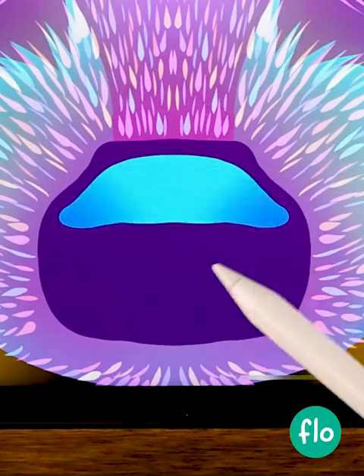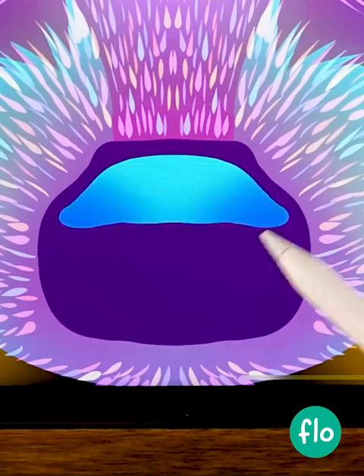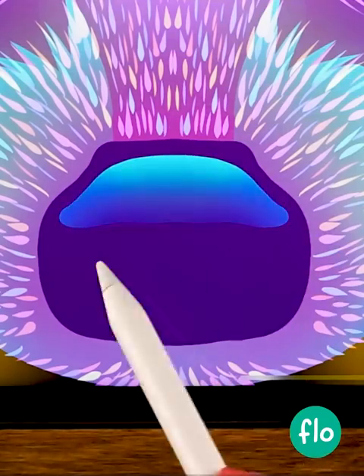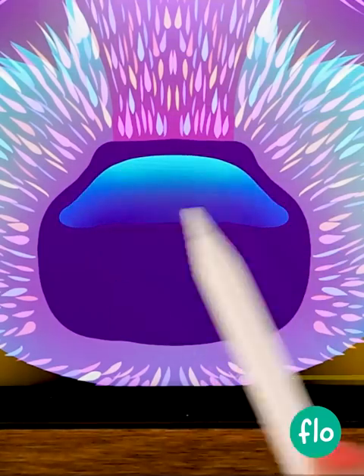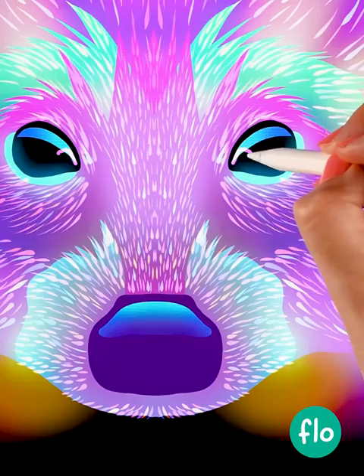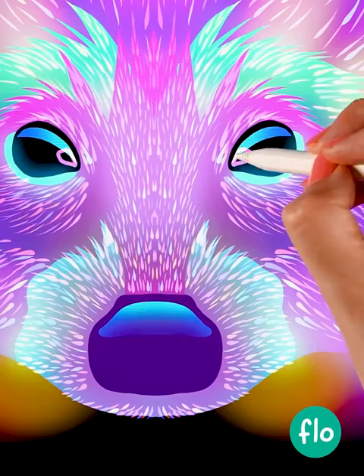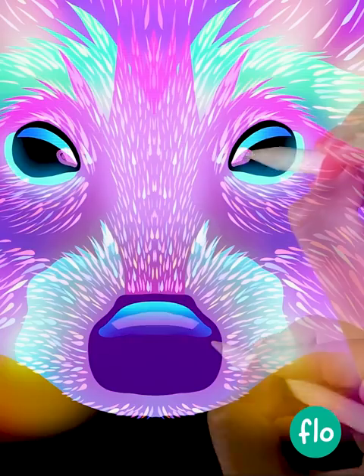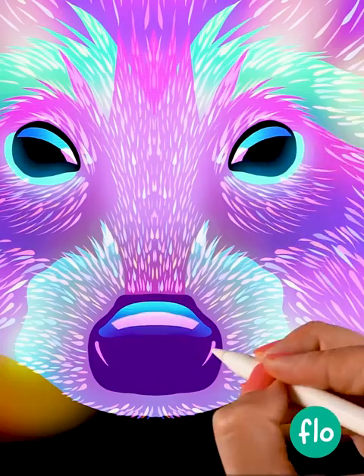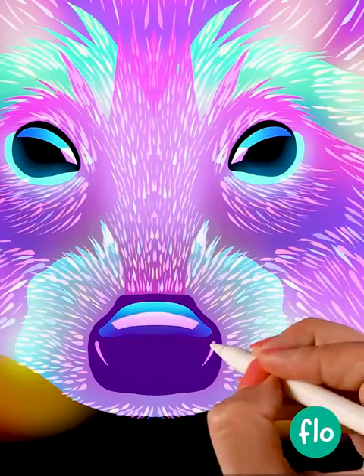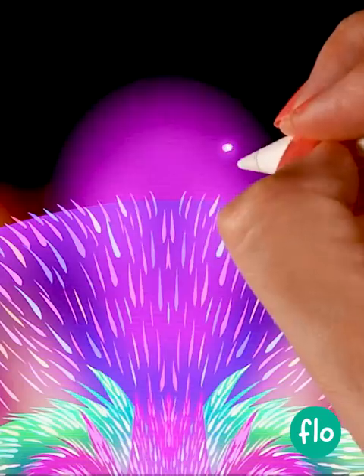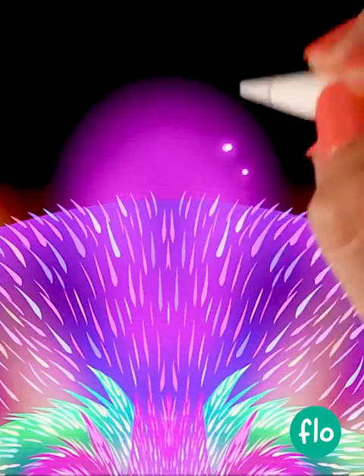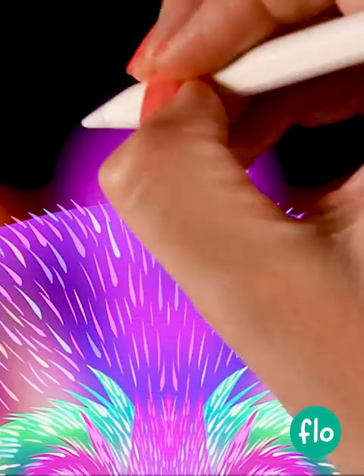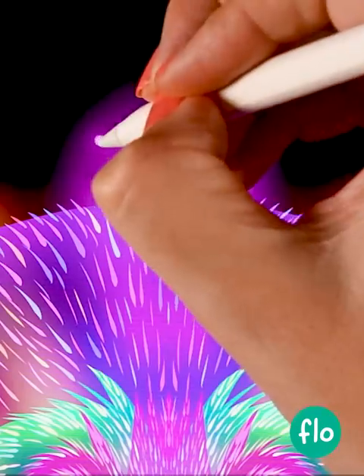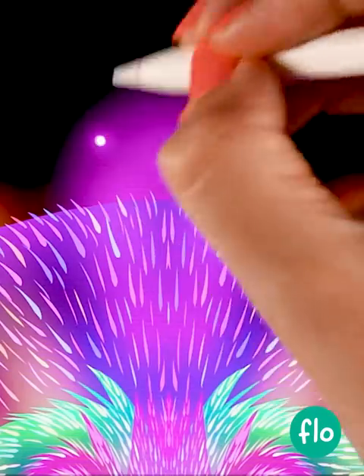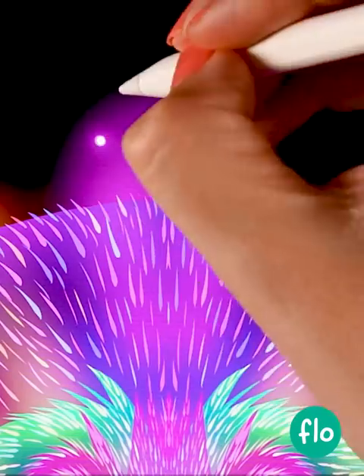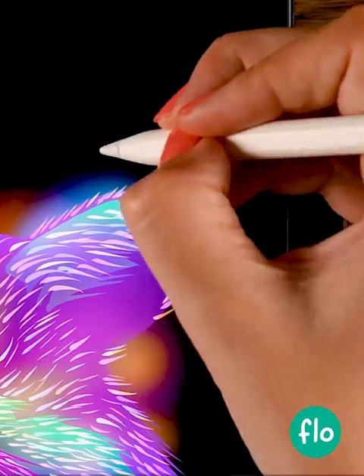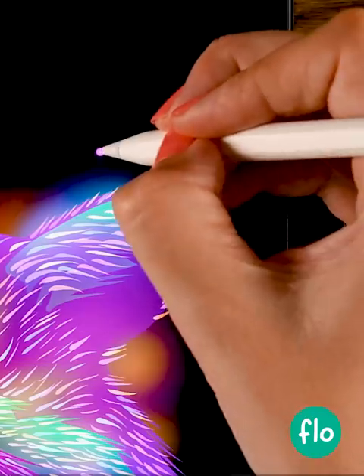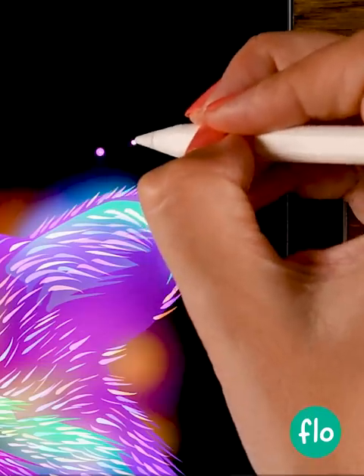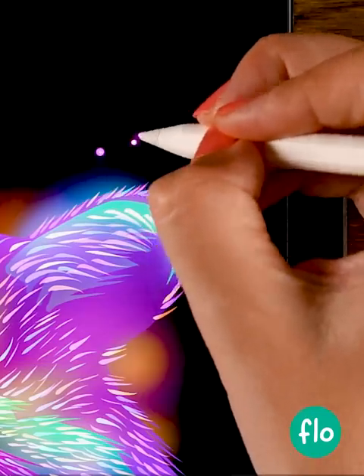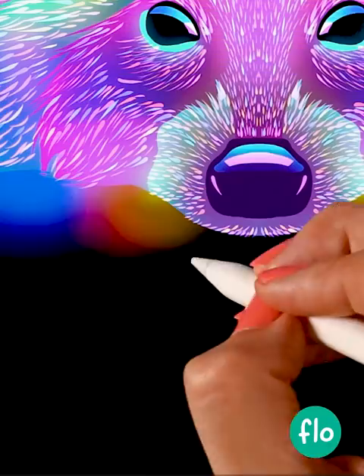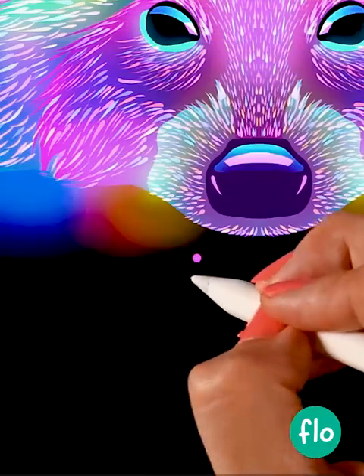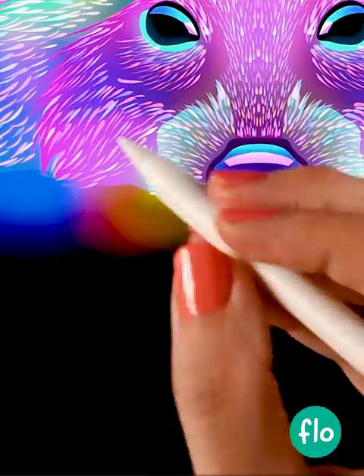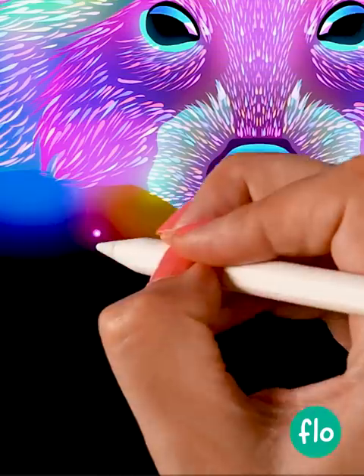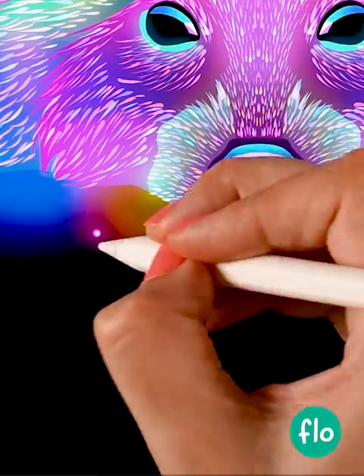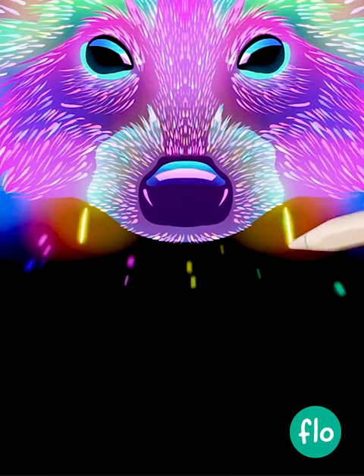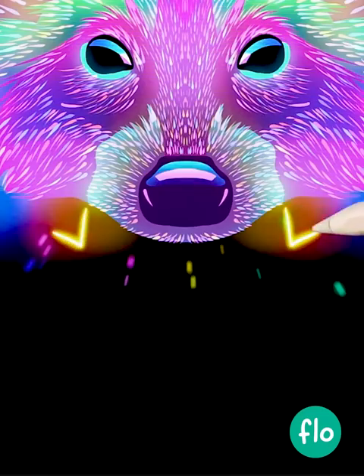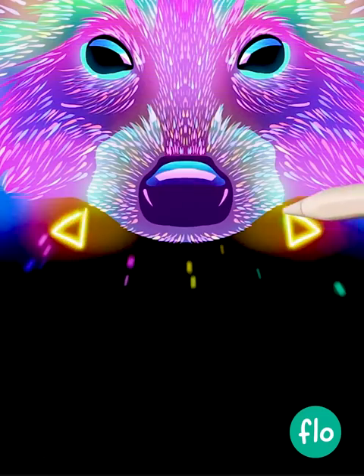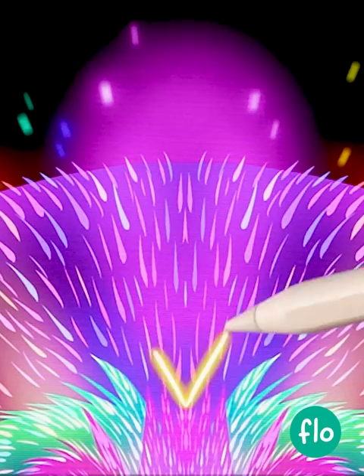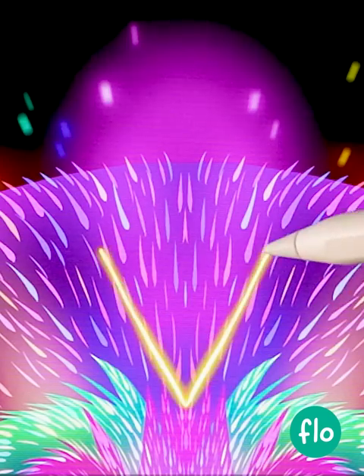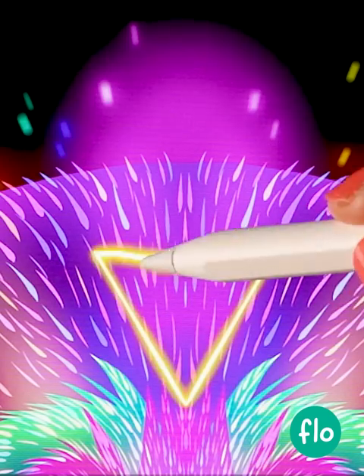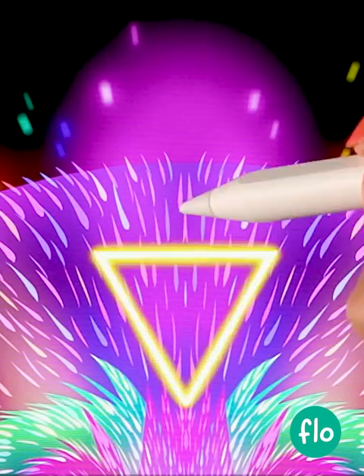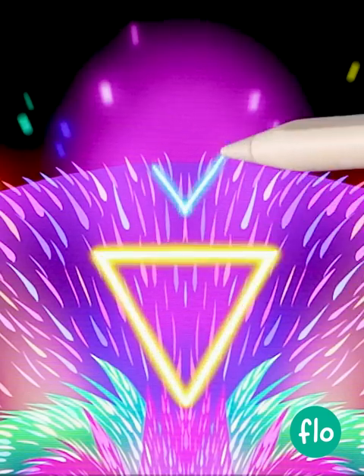Then we'll add more highlights and start adding these sparkly sparkles — some here and here — and then we'll create these glowy triangles.